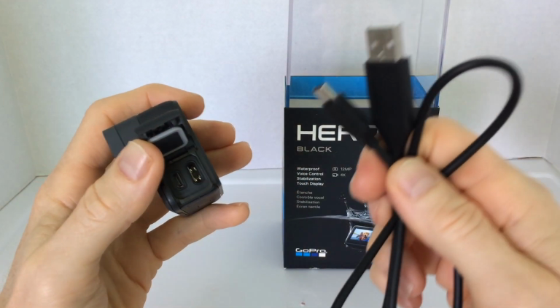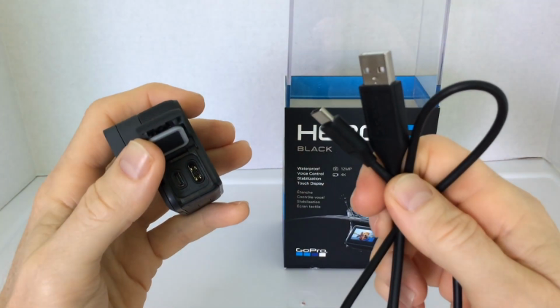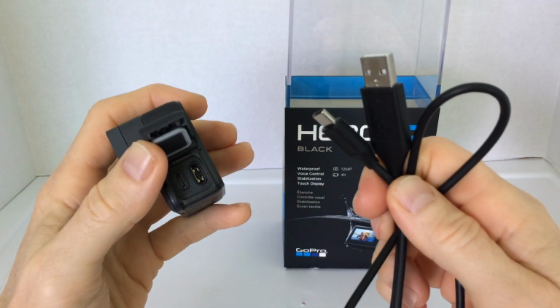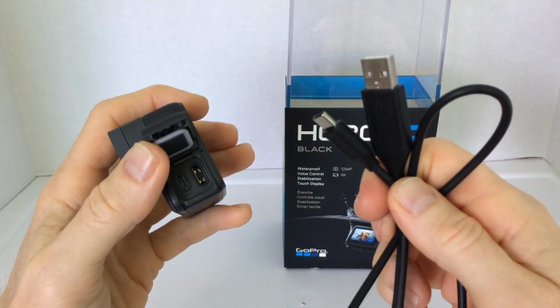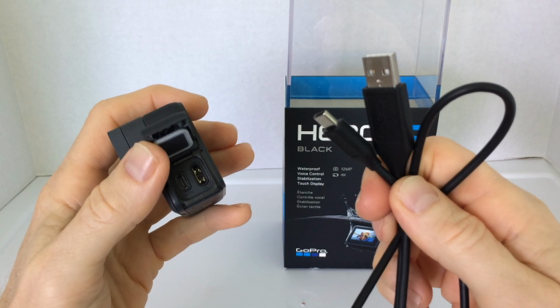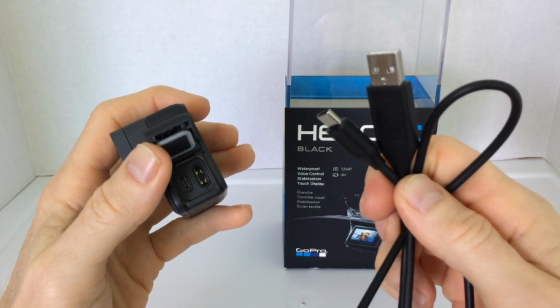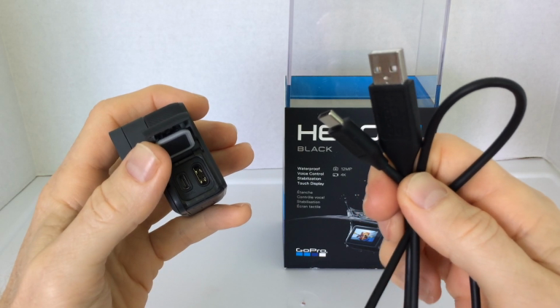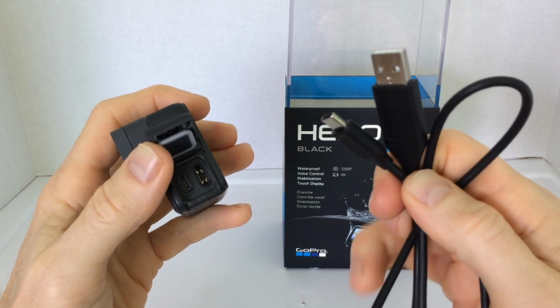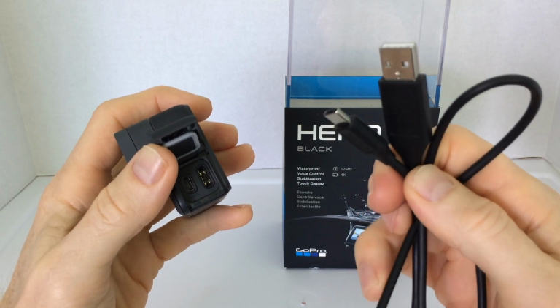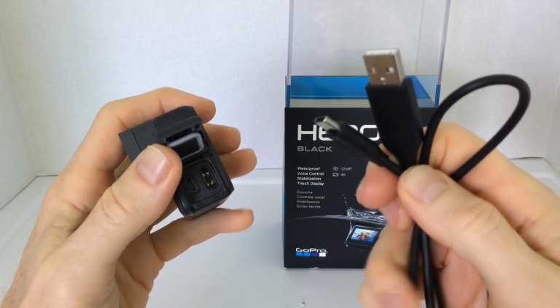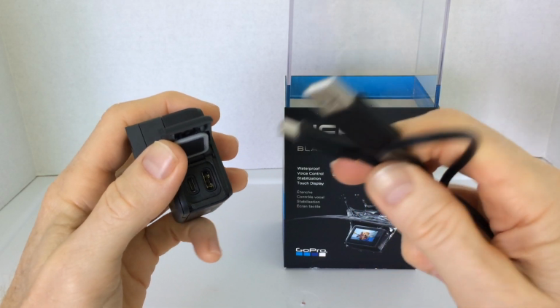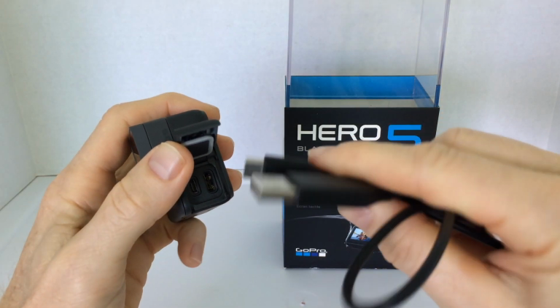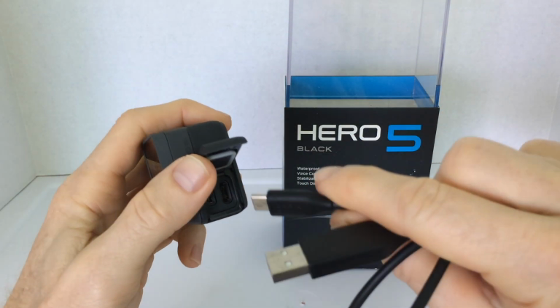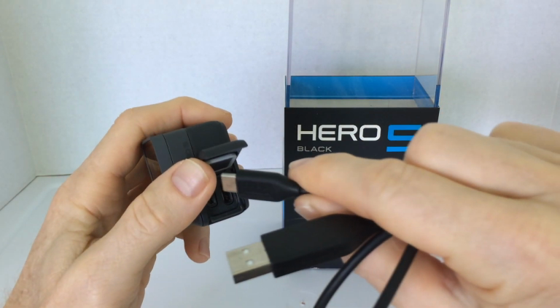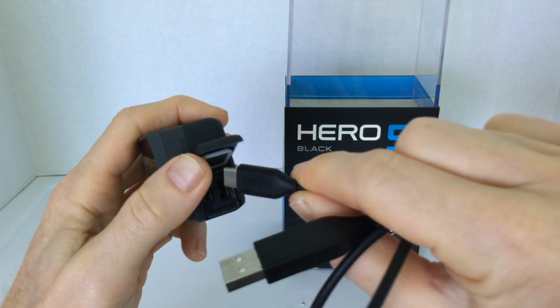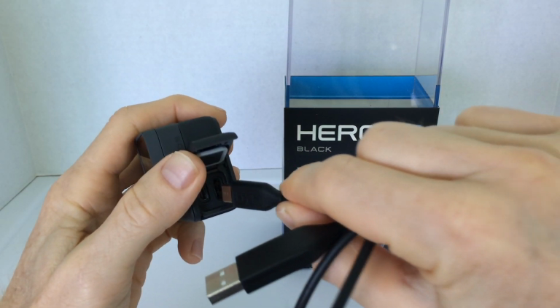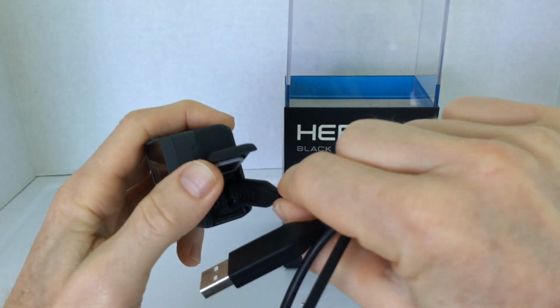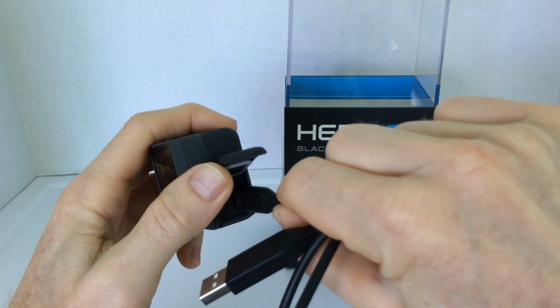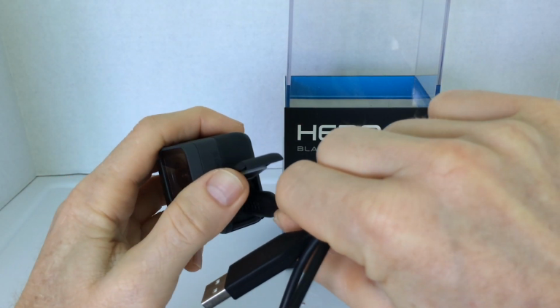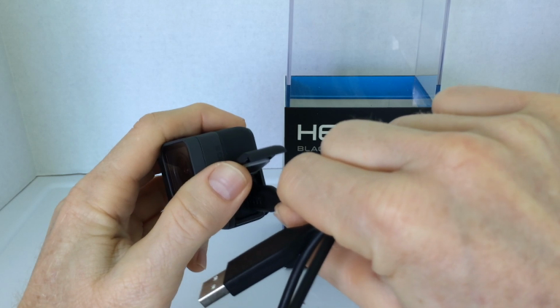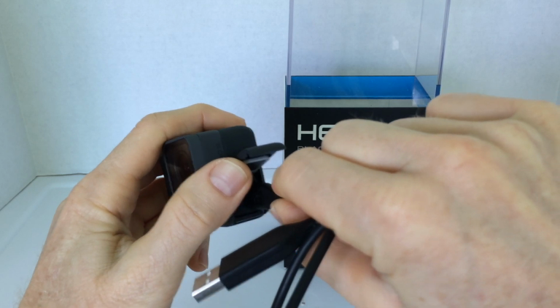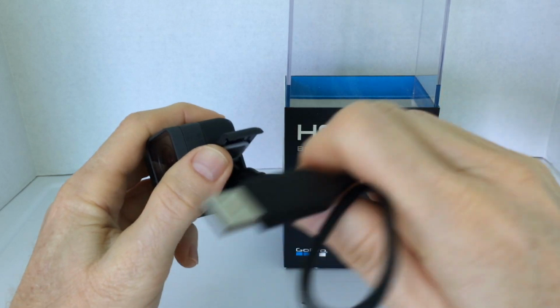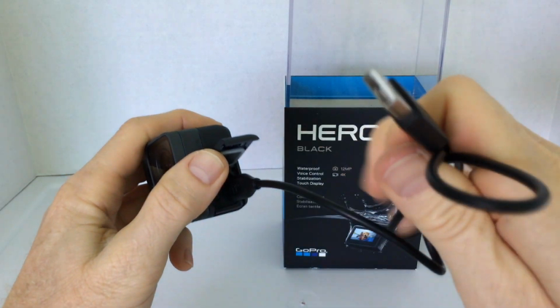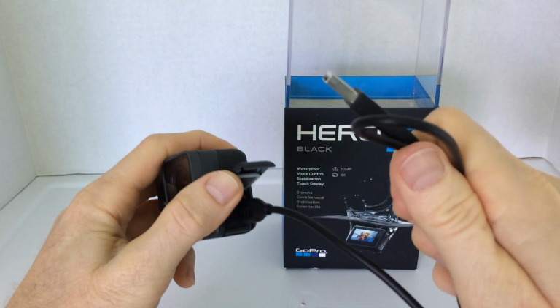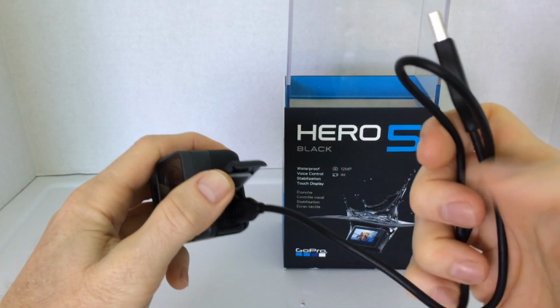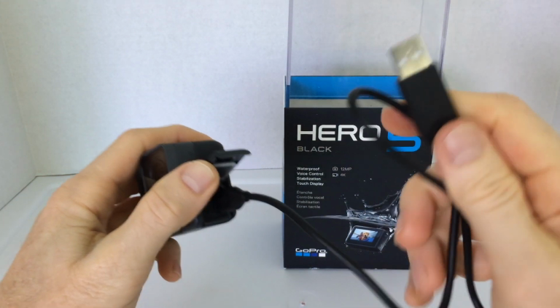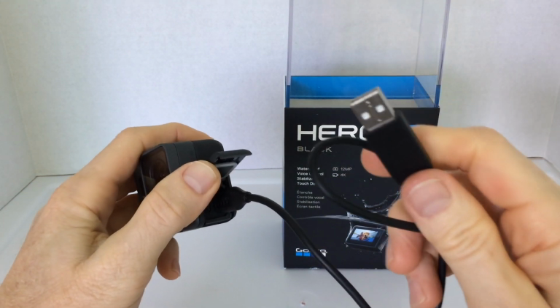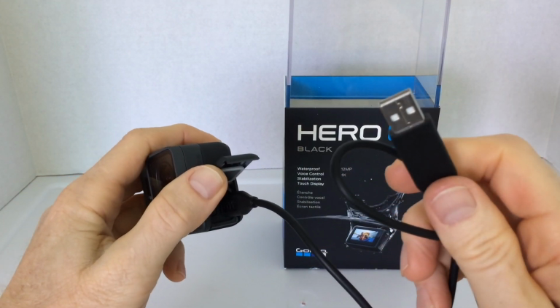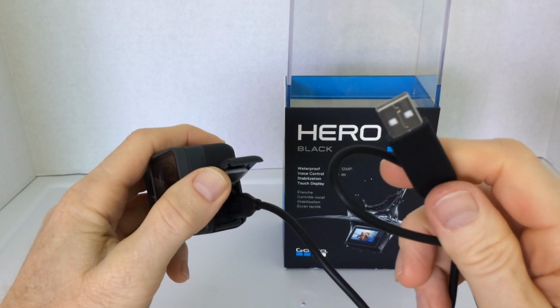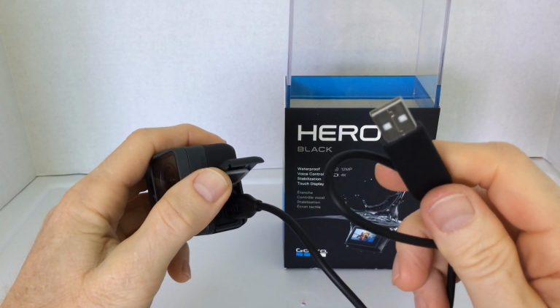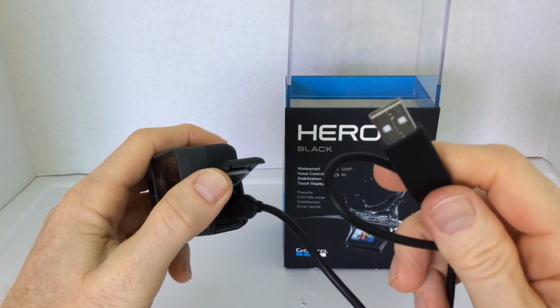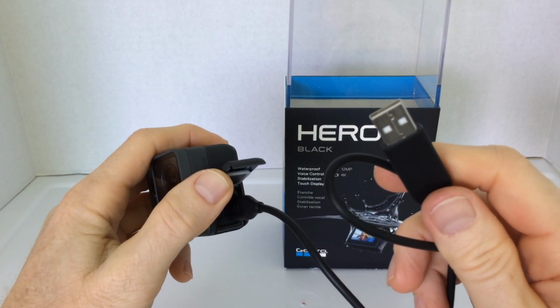Using the included charging cable, we just plug right here into the USB-C charging port and the other end into our wall charger.